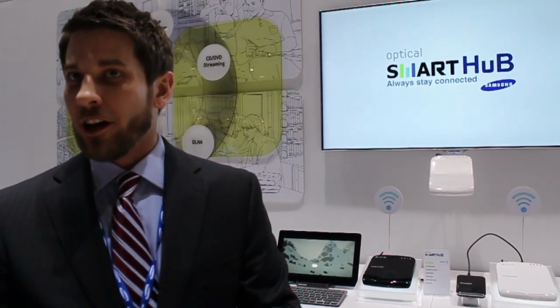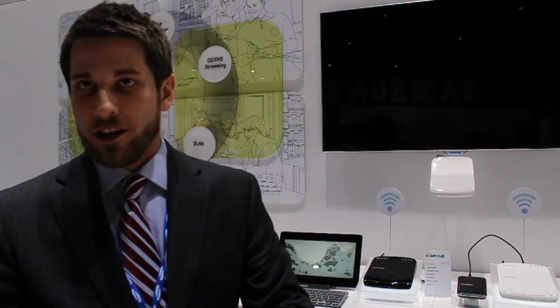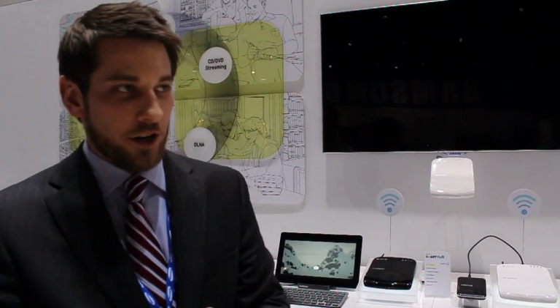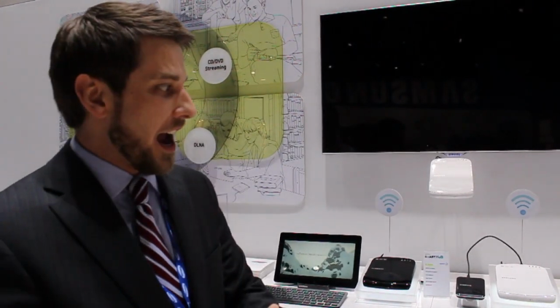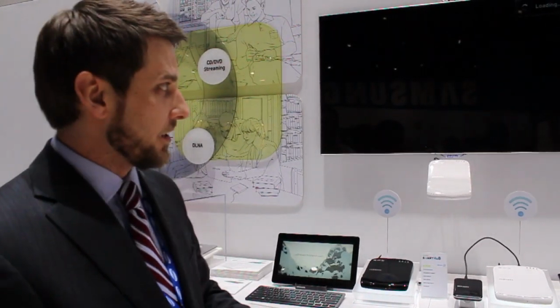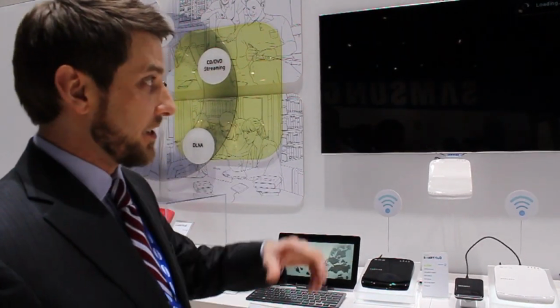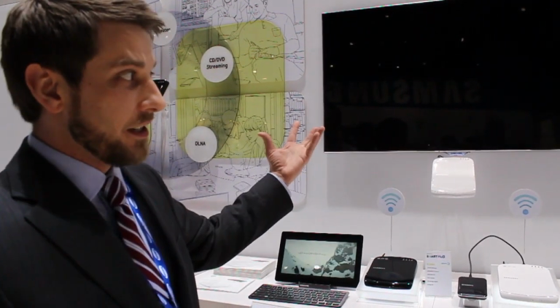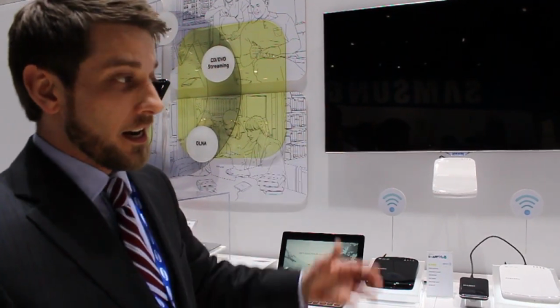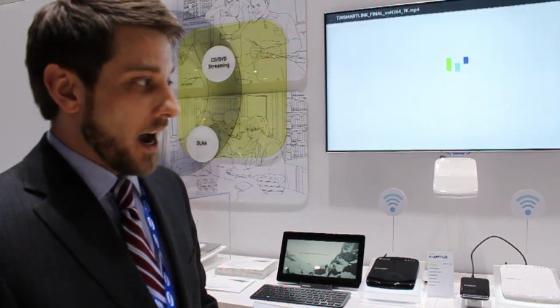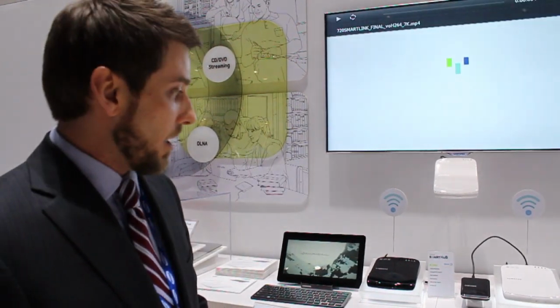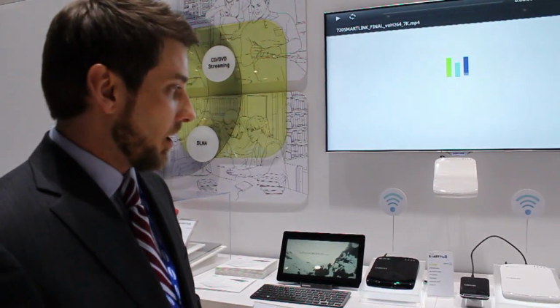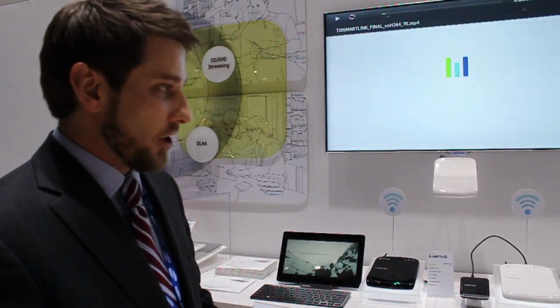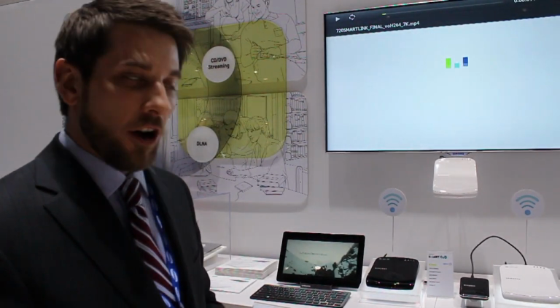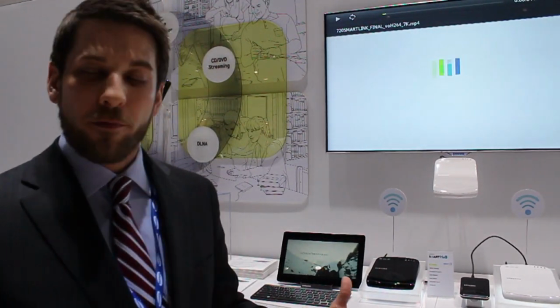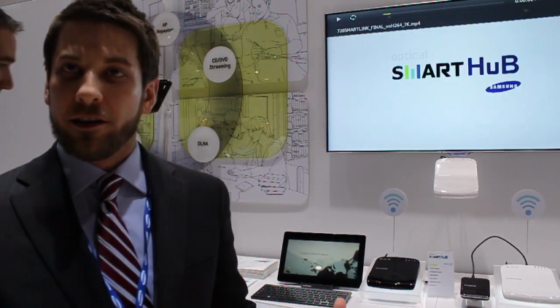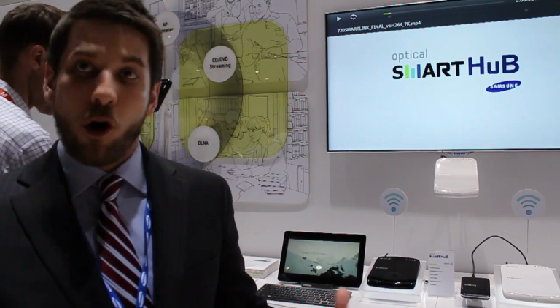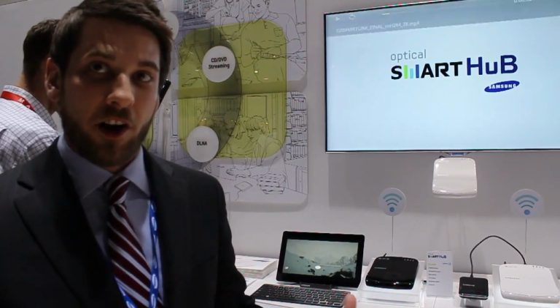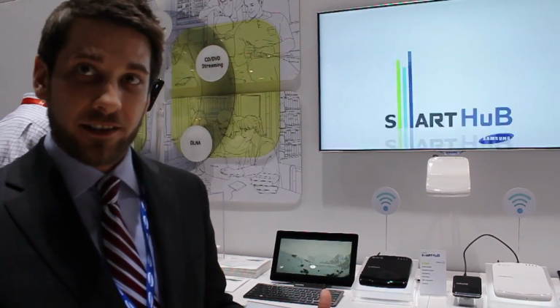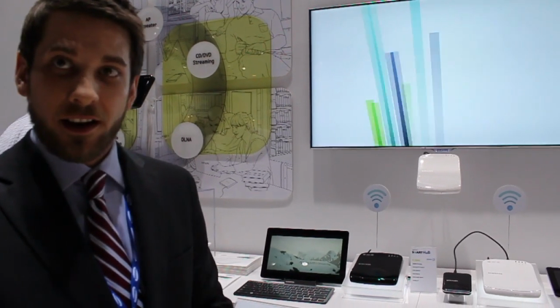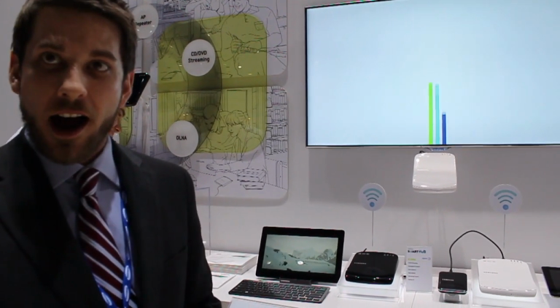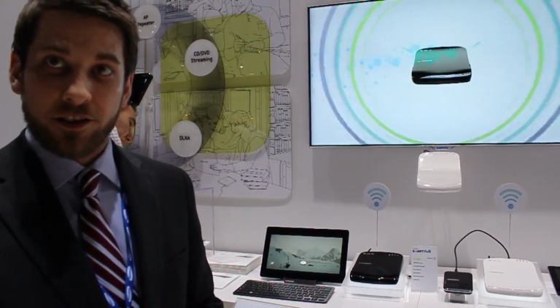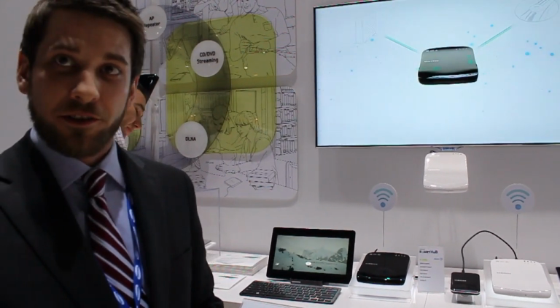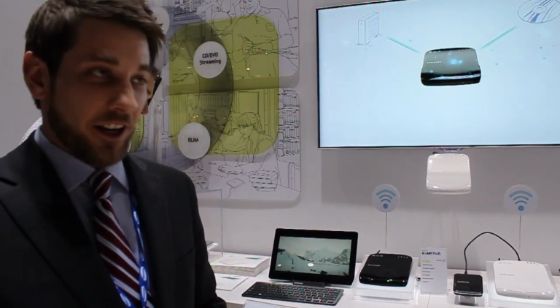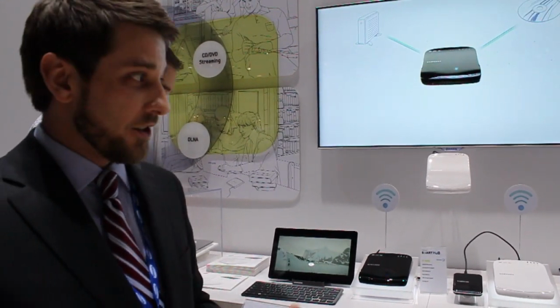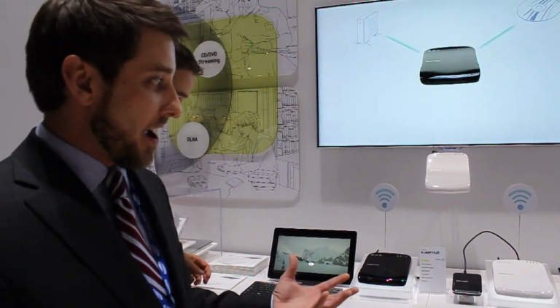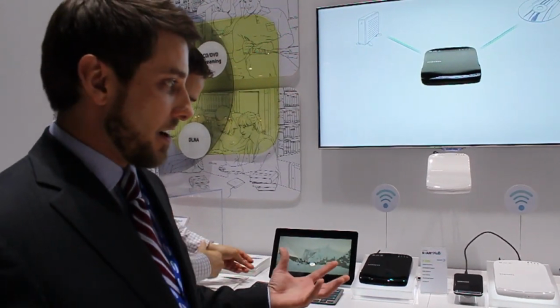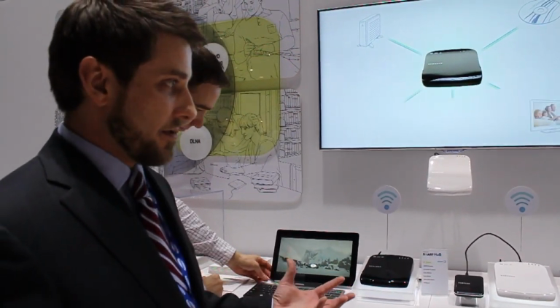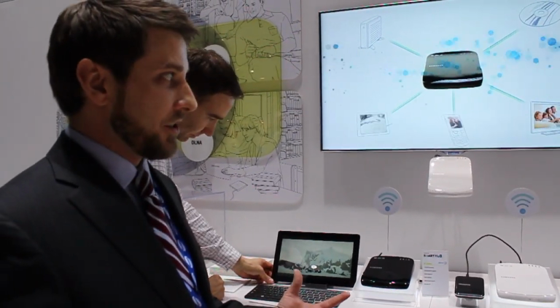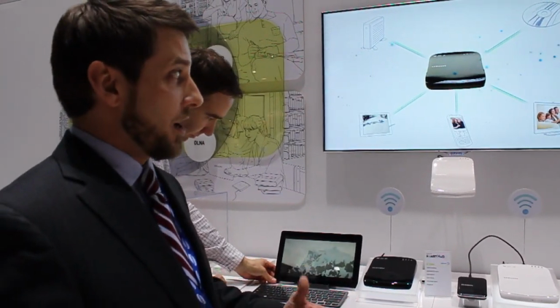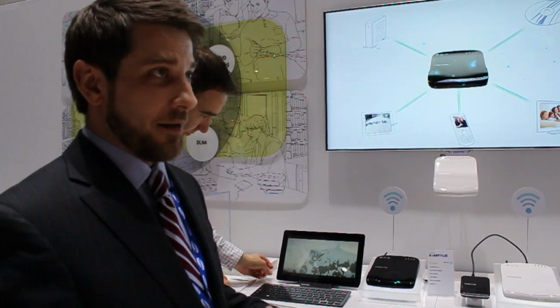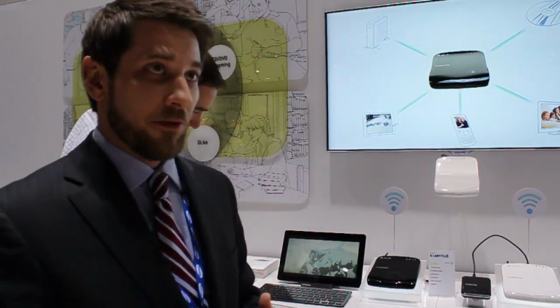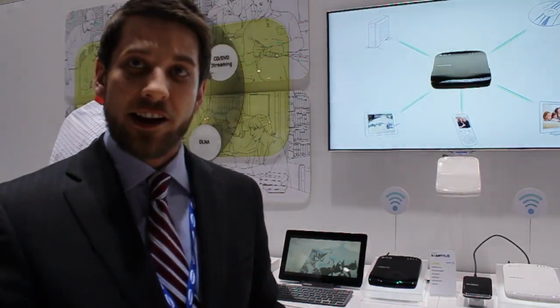your tablet, your TV, all of your mobile devices. So it's a really exciting new product that lets you bring media with you anywhere.